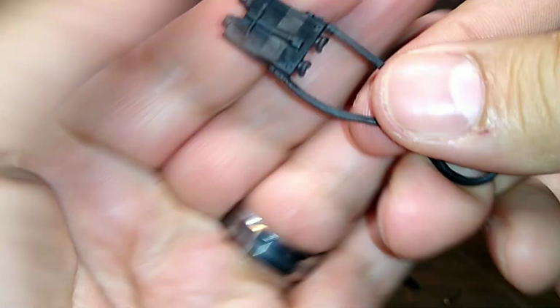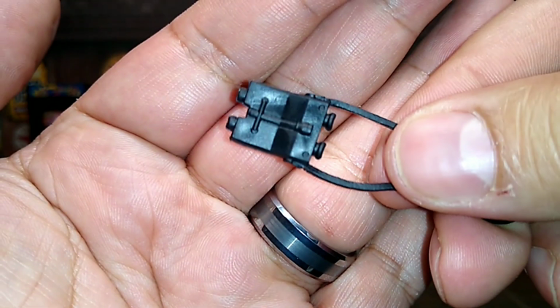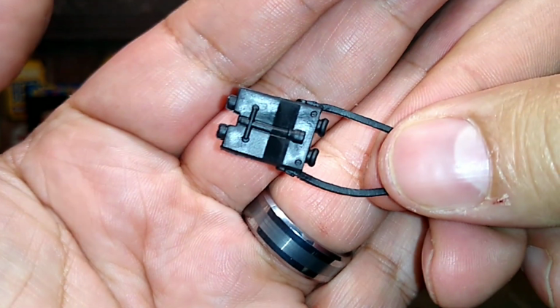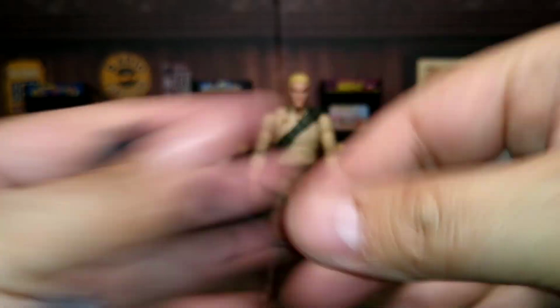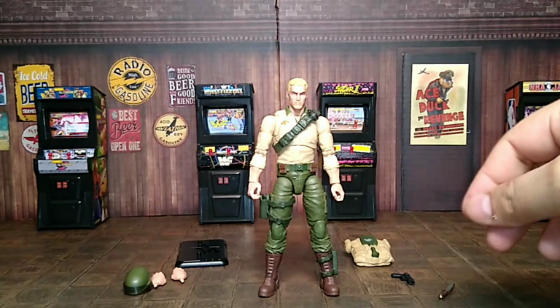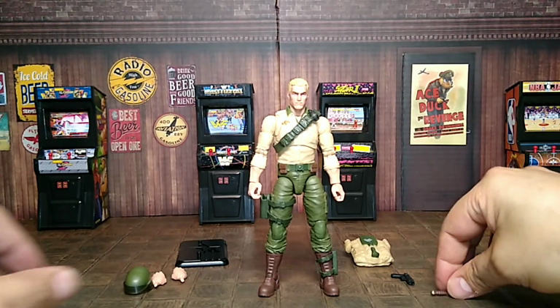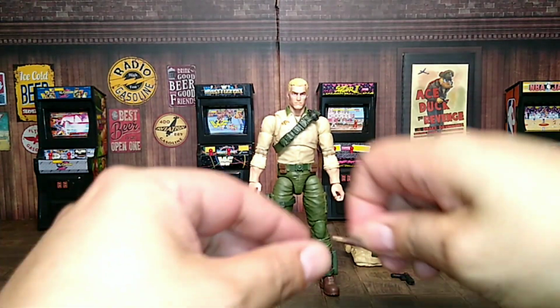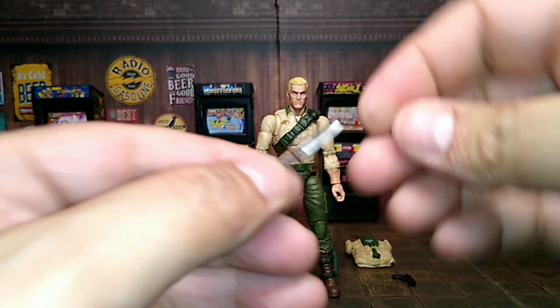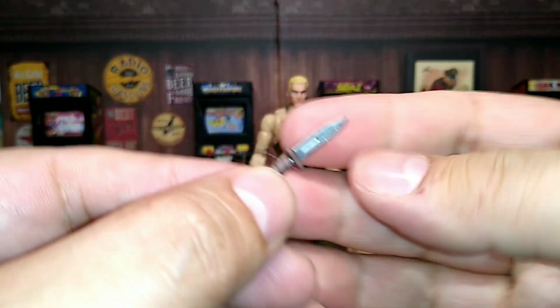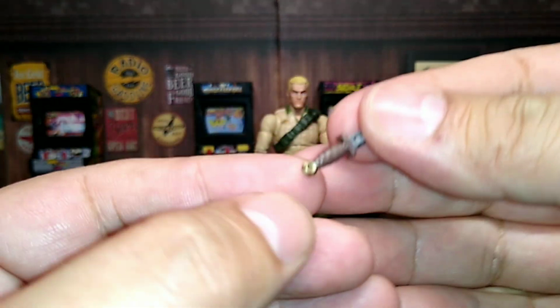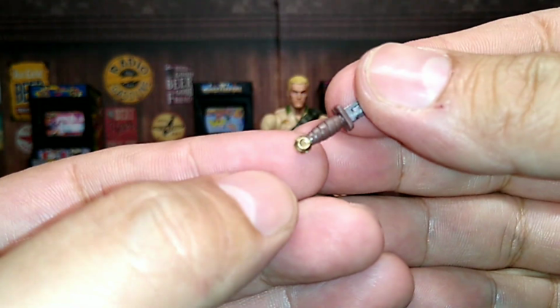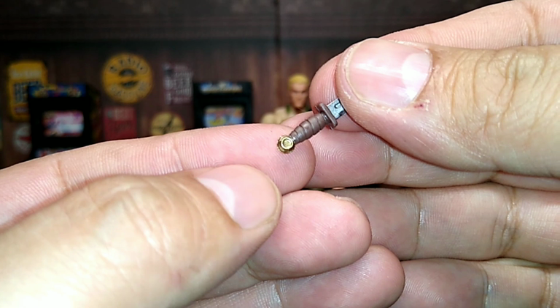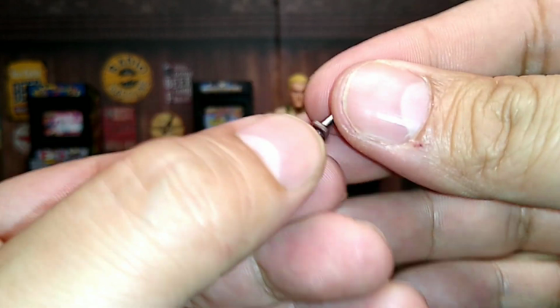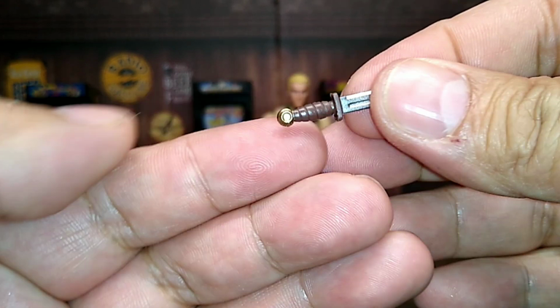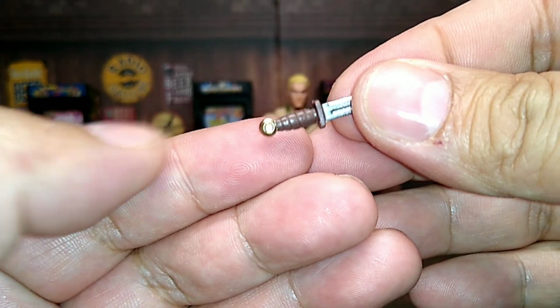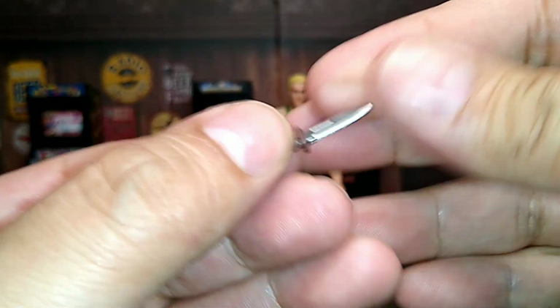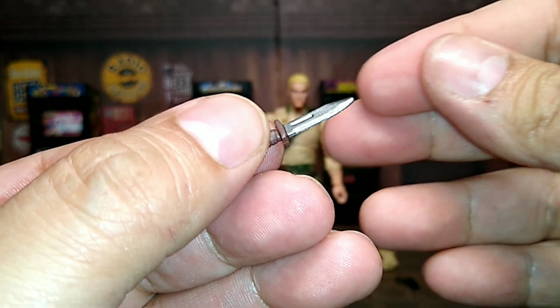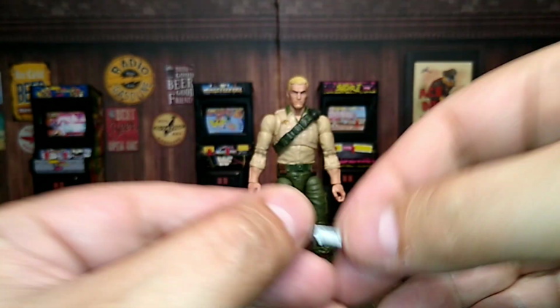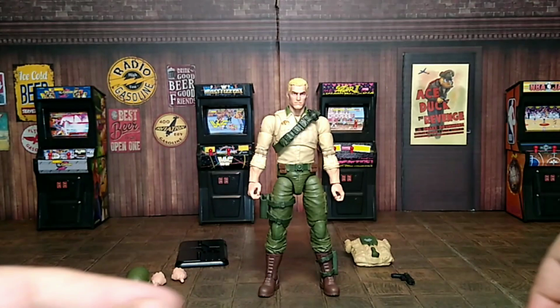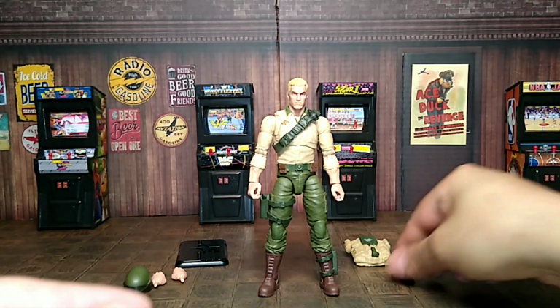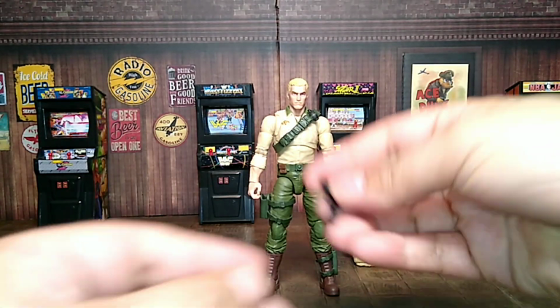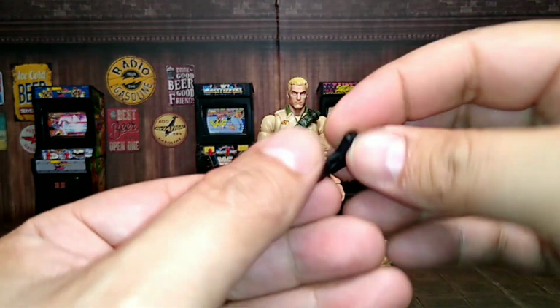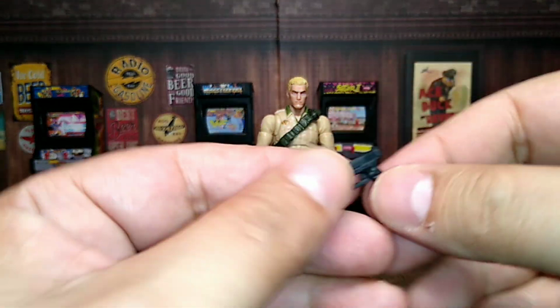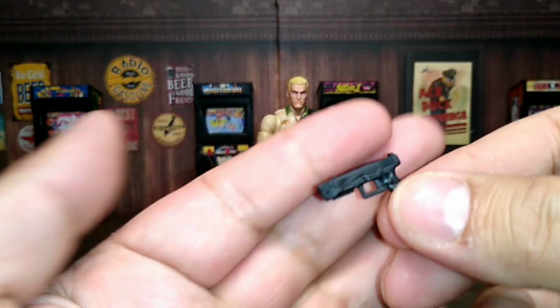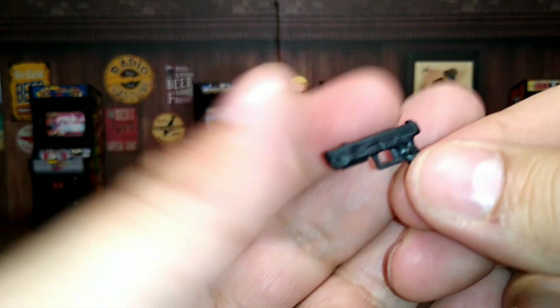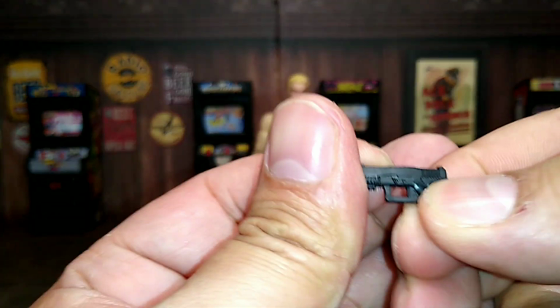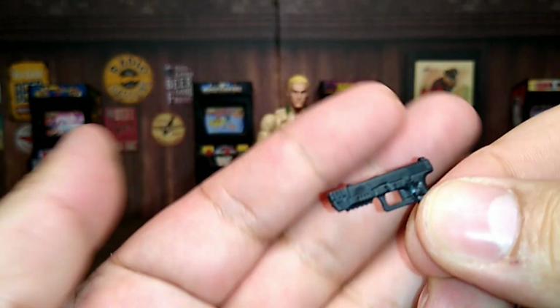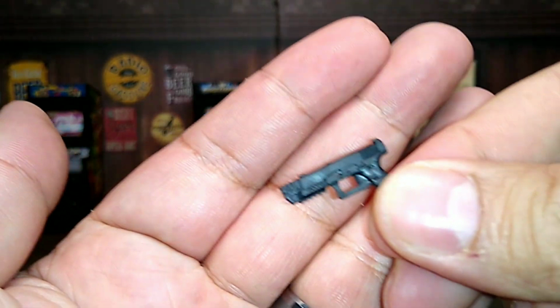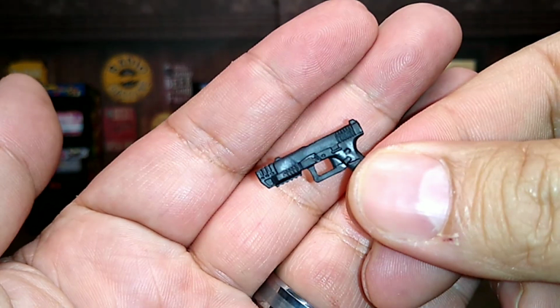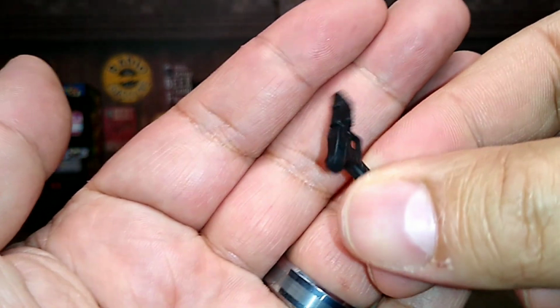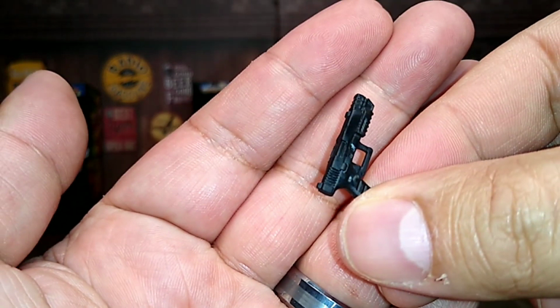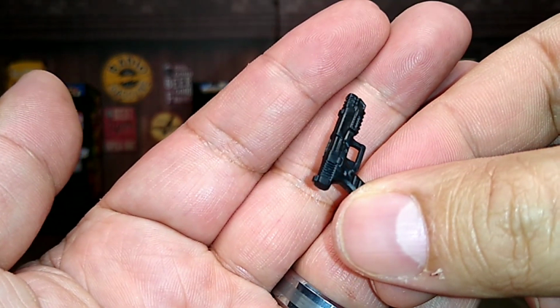Not bad at all. Then we have a little knife he comes with — the detailing is pretty cool, nice. And then we've got what looks like a nine or a Glock. Pretty cool.